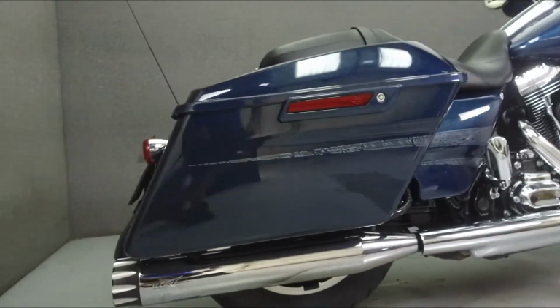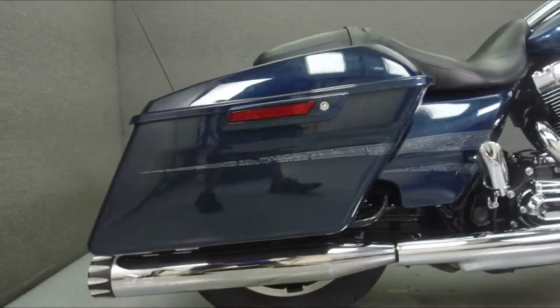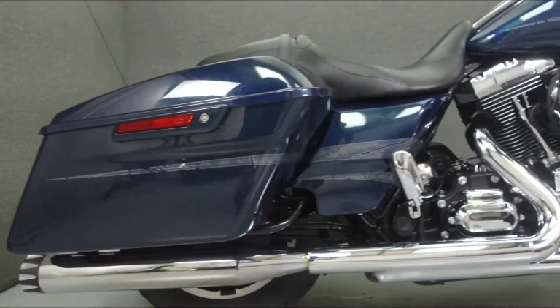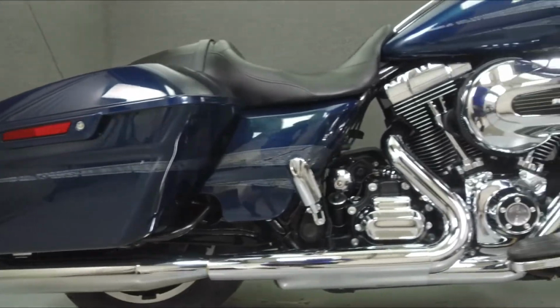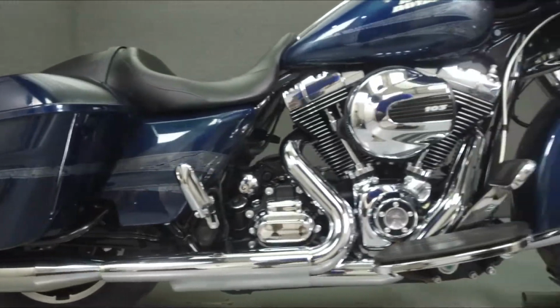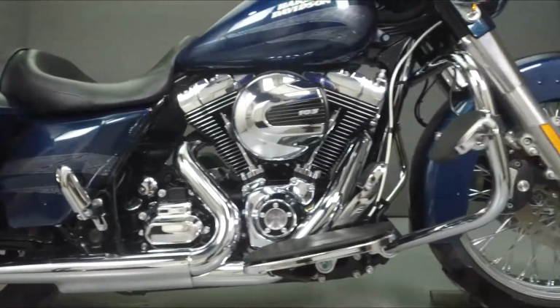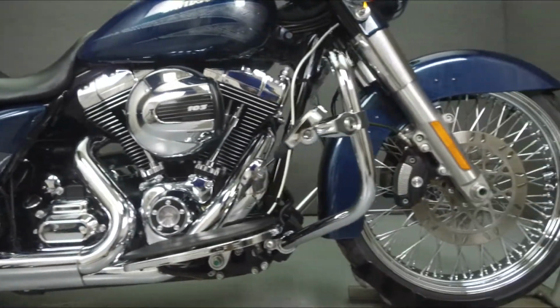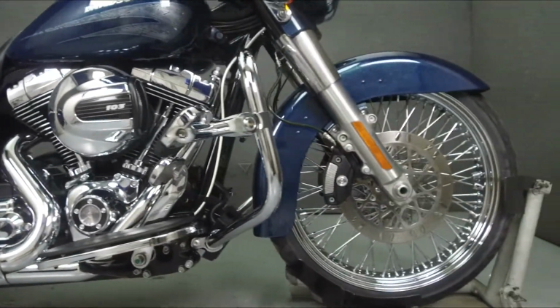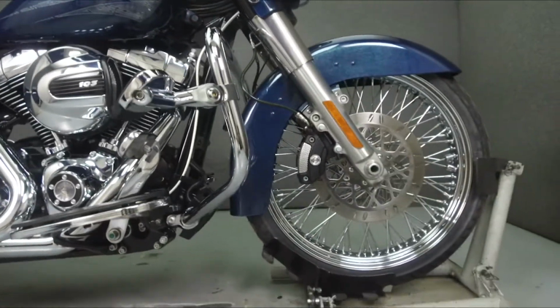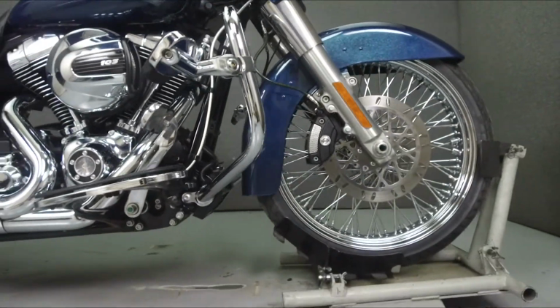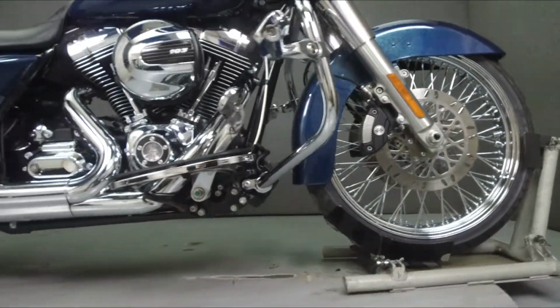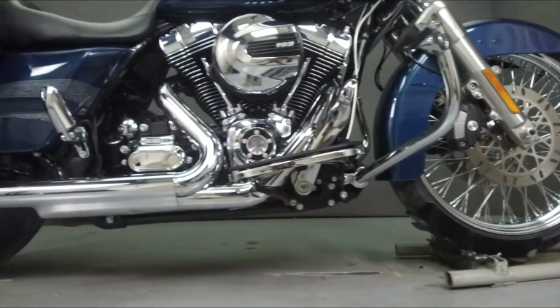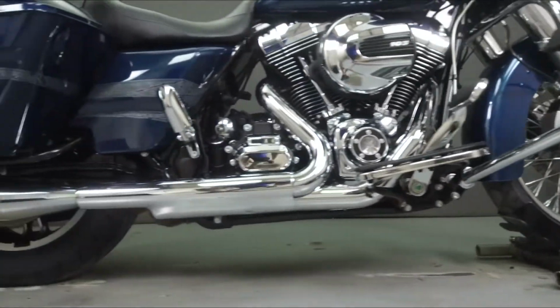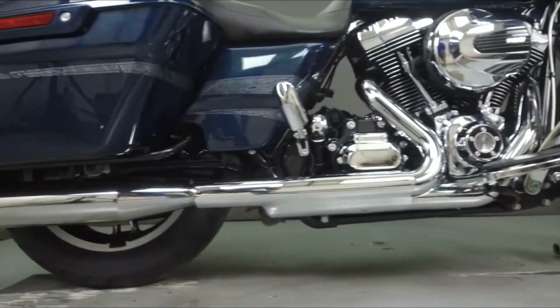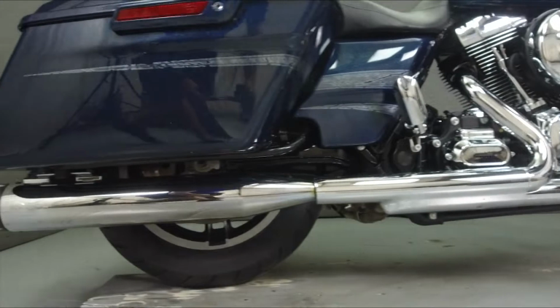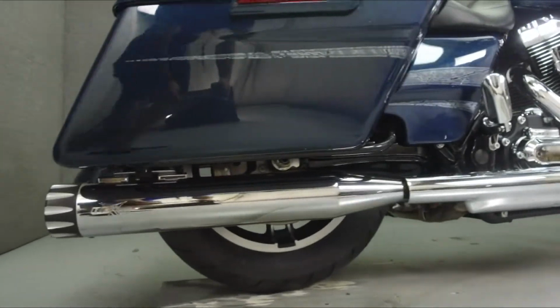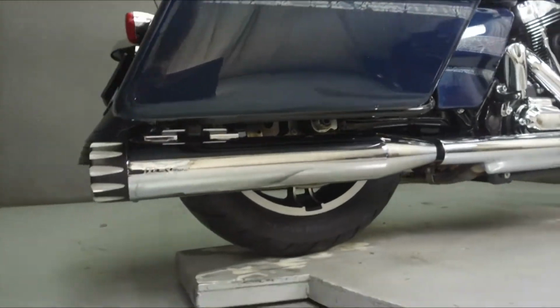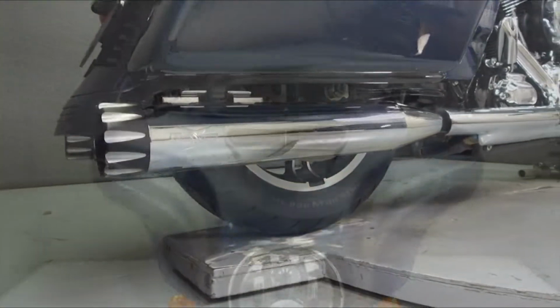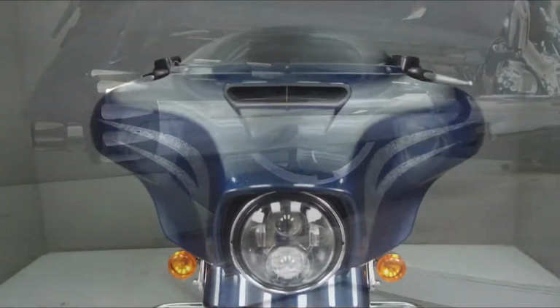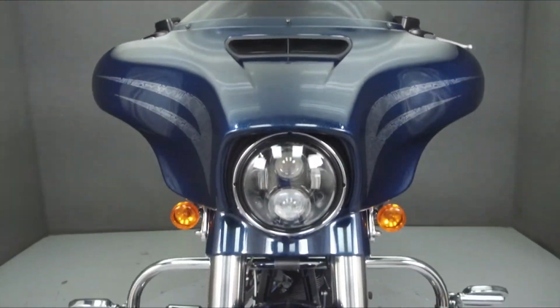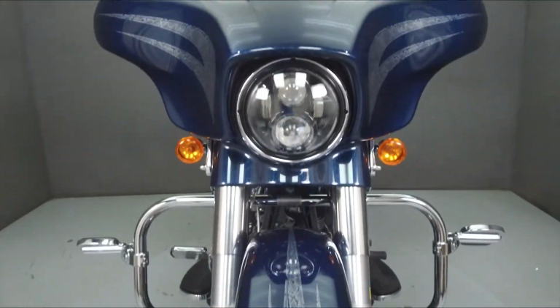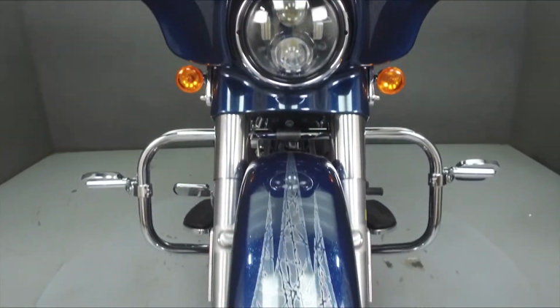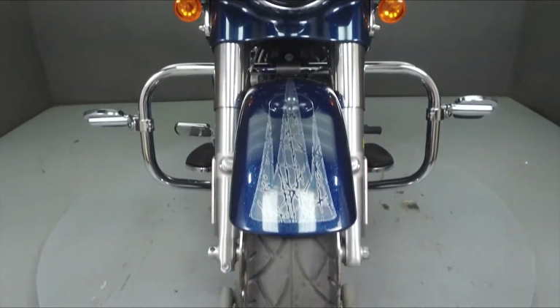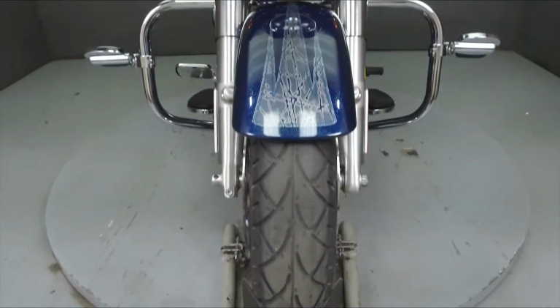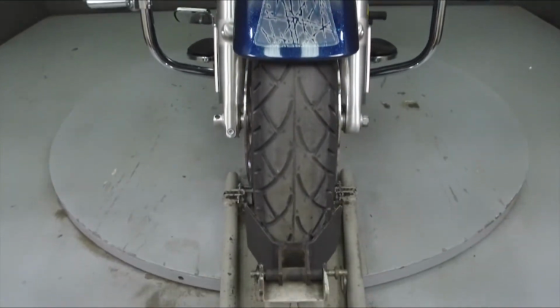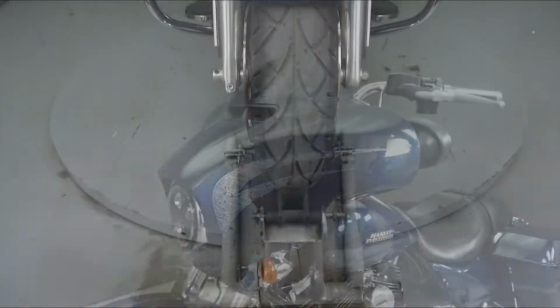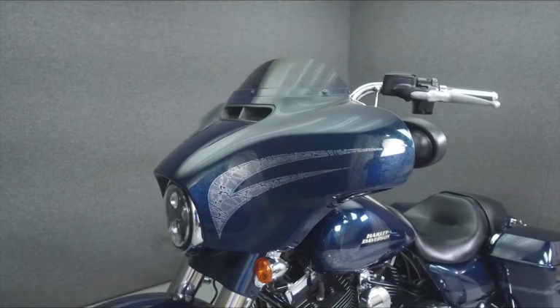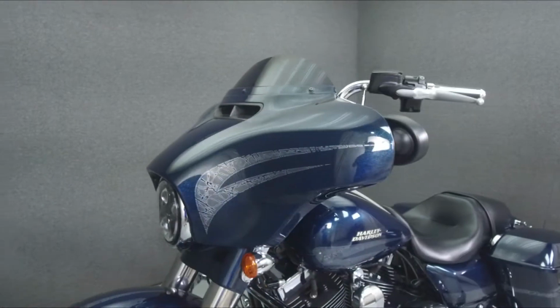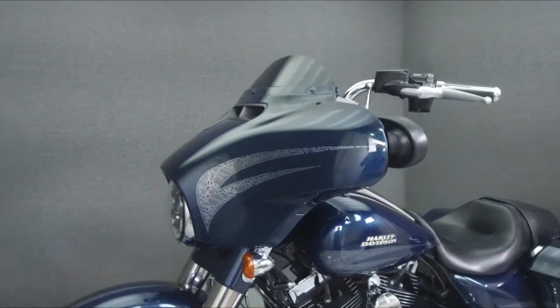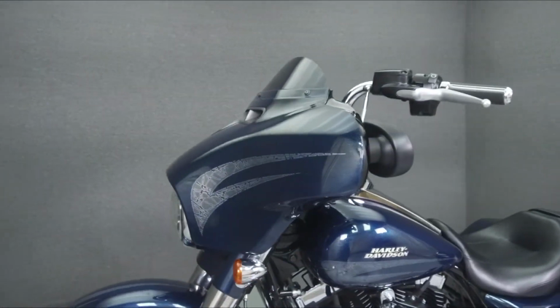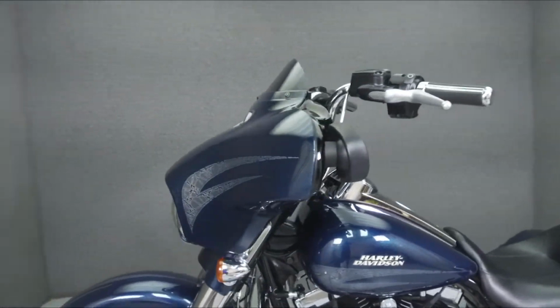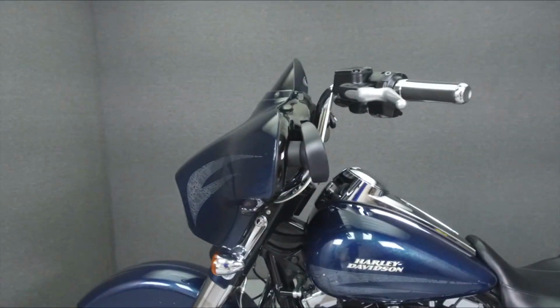Powered by a 103 cubic inch air-cooled V-twin engine with a 6-speed transmission, the Street Glide puts out 104 foot-pounds of torque at 3,250 RPM. It has a seat height of 27.4 inches and a wet weight of 810 pounds.